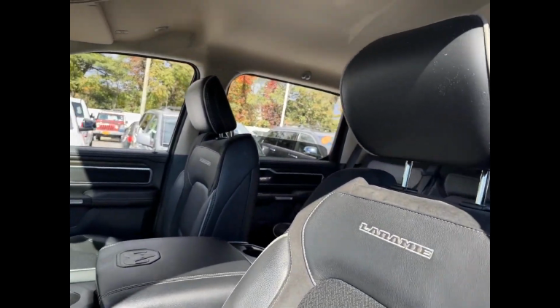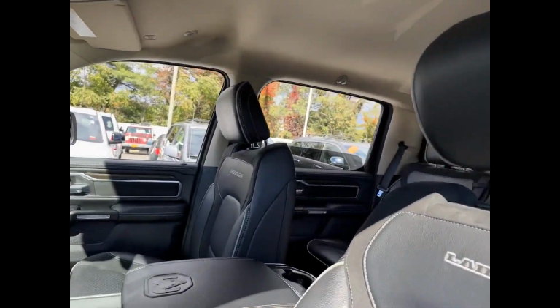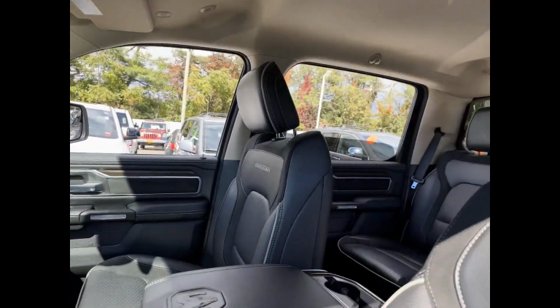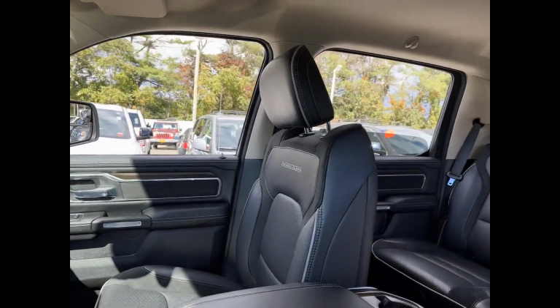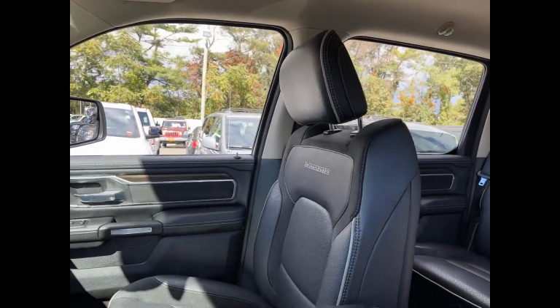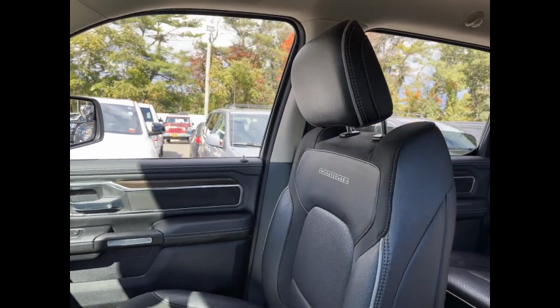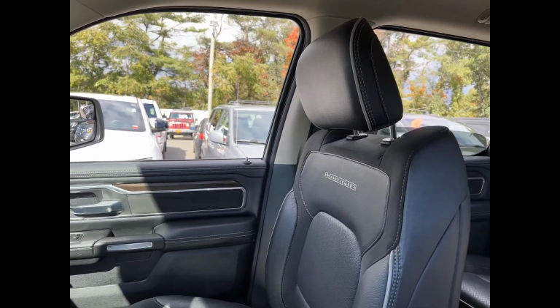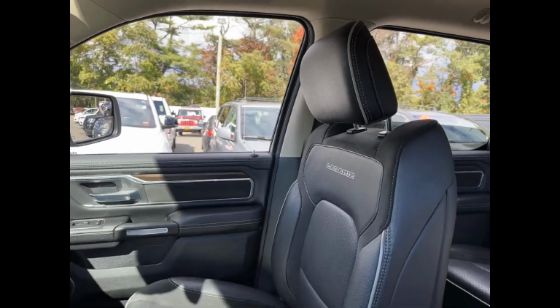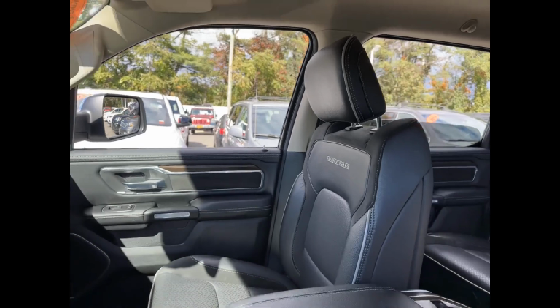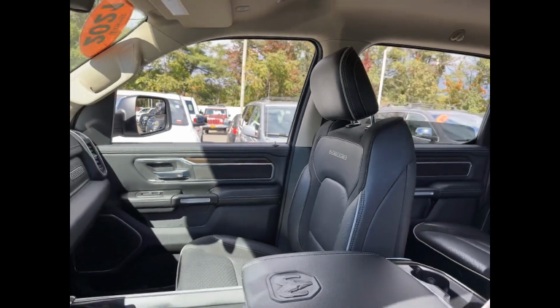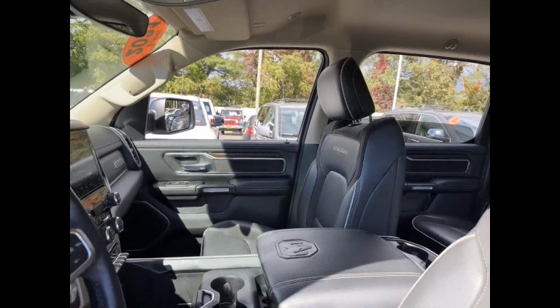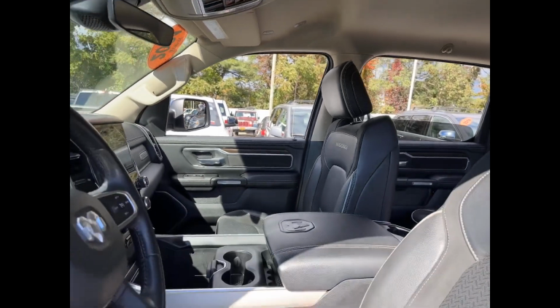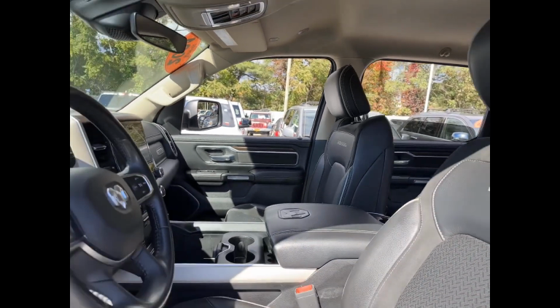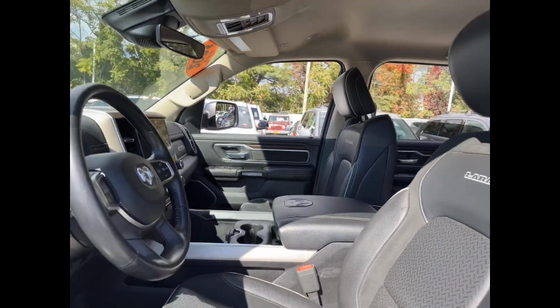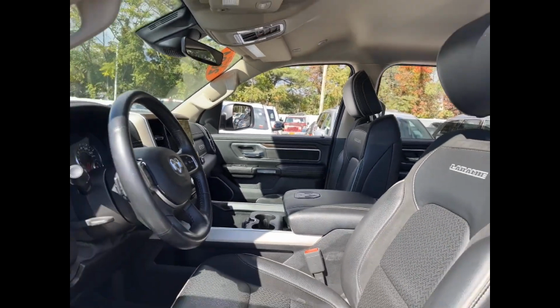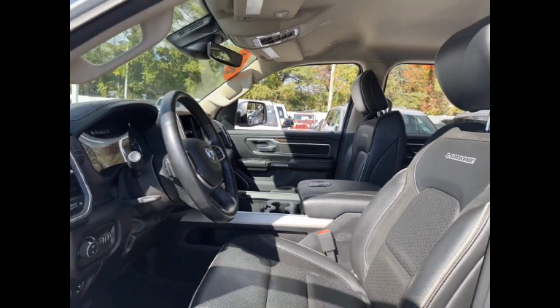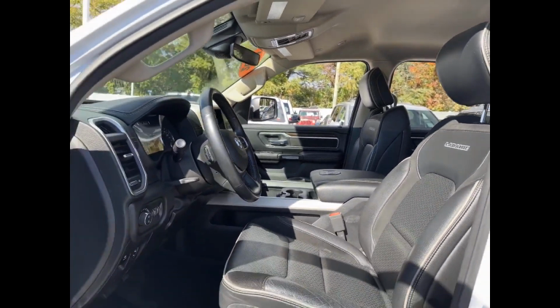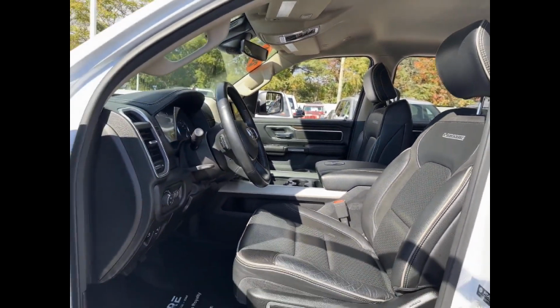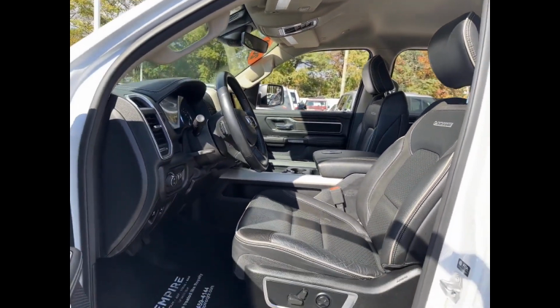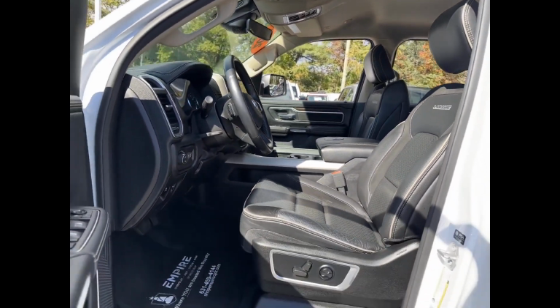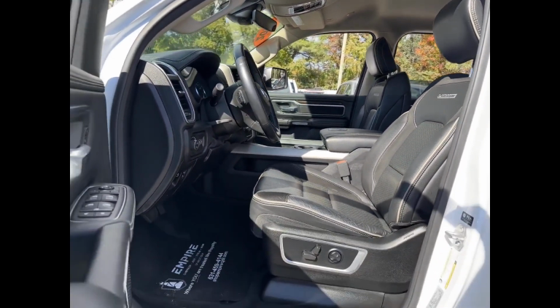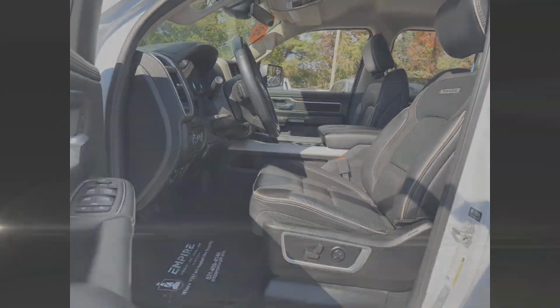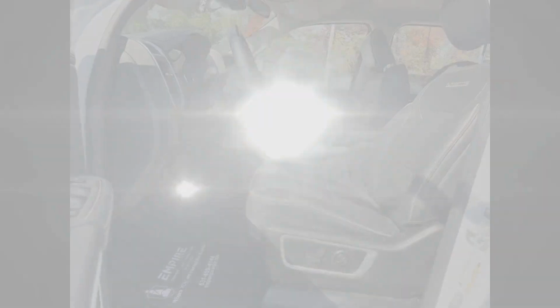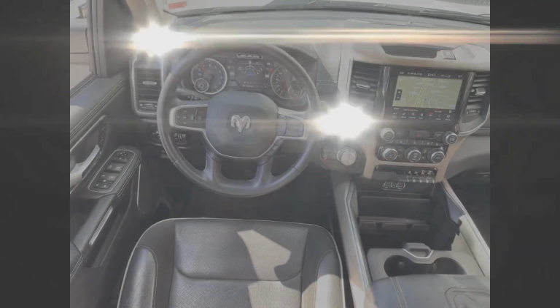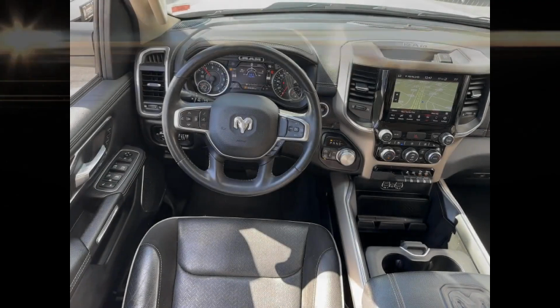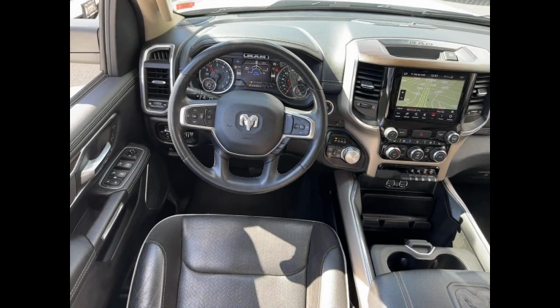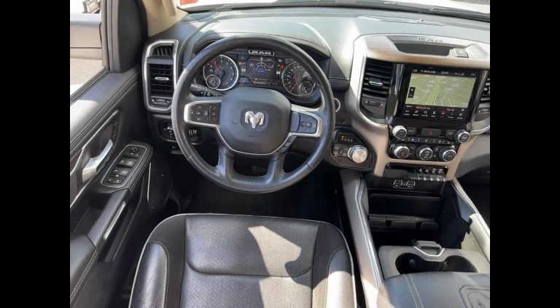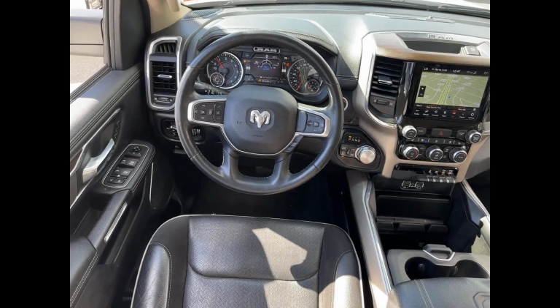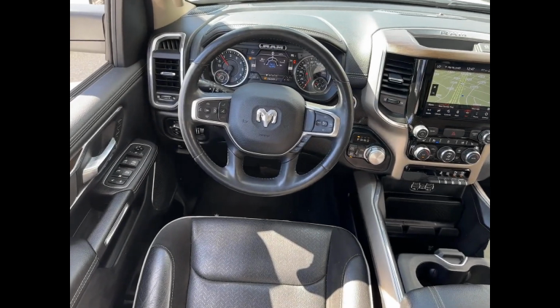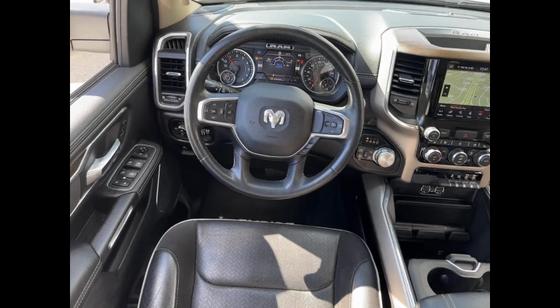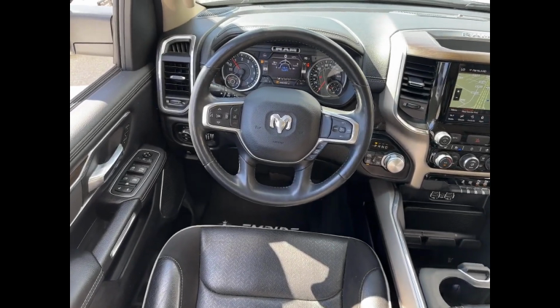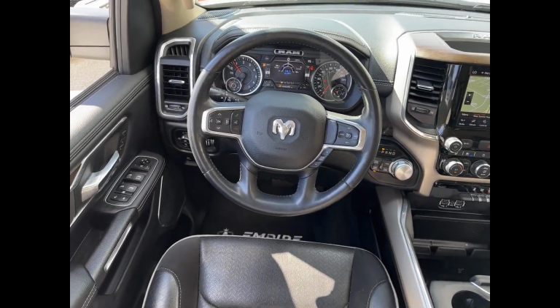Backup camera, passenger seat adjustable lumbar support, memory seat, cooled front seats, tinted windows, power driver seat, and power passenger seat.